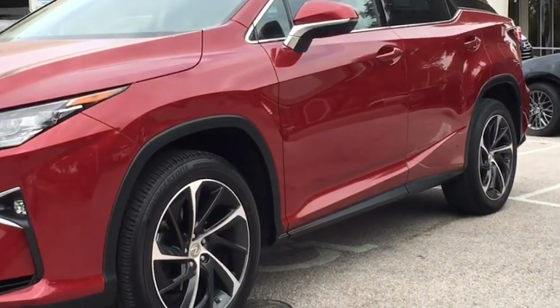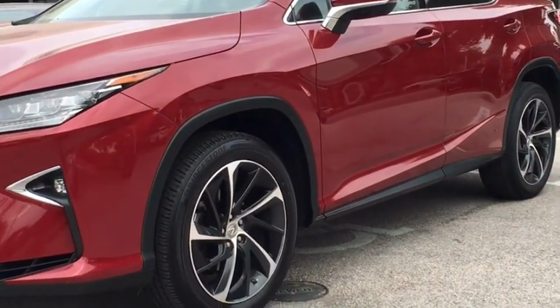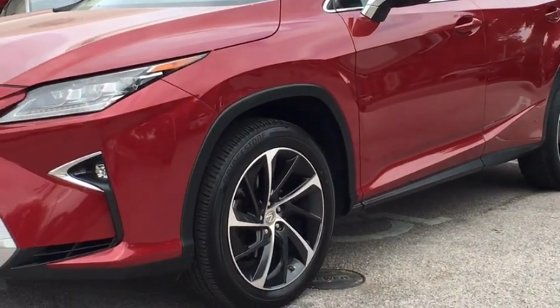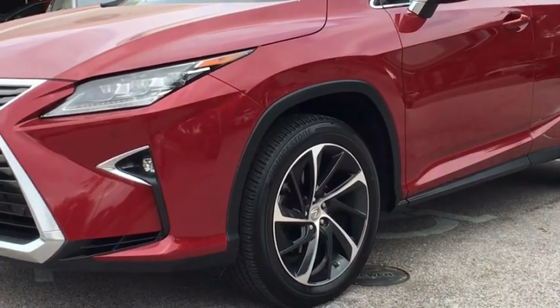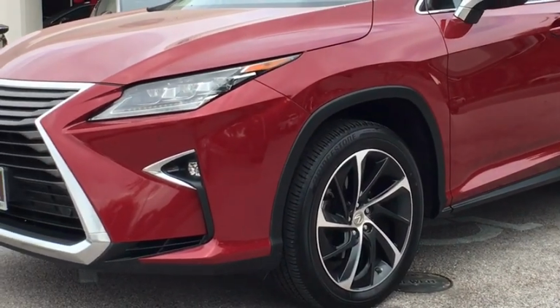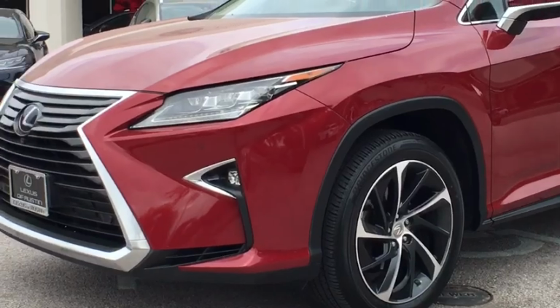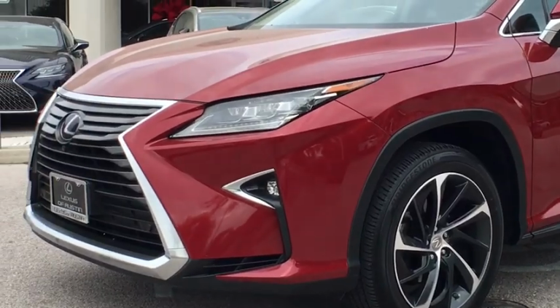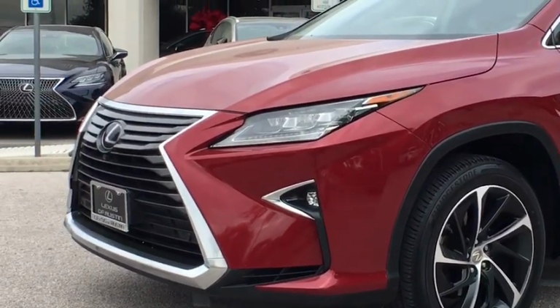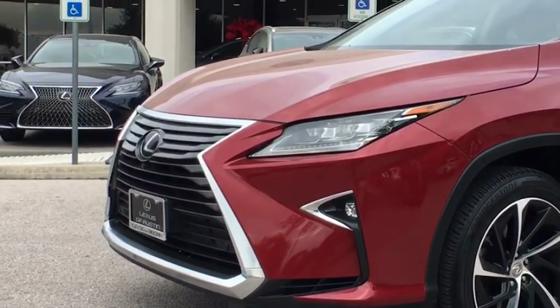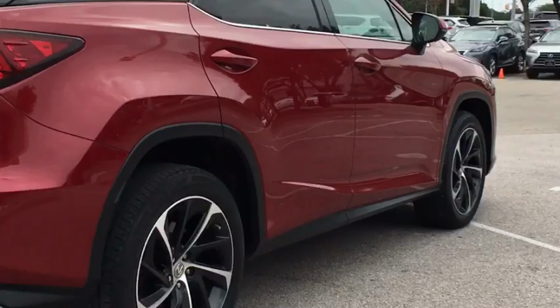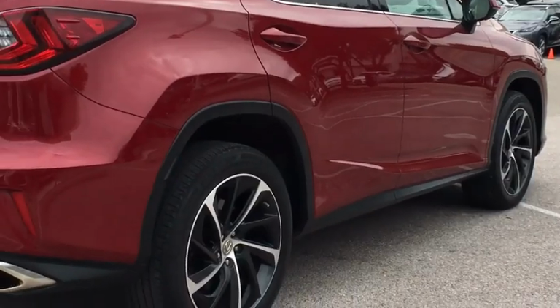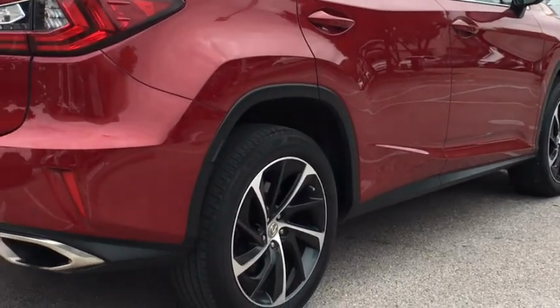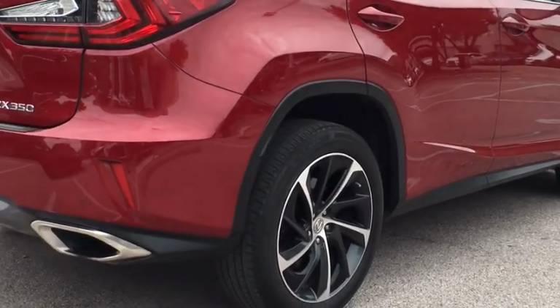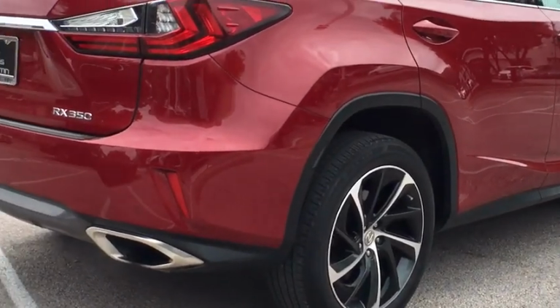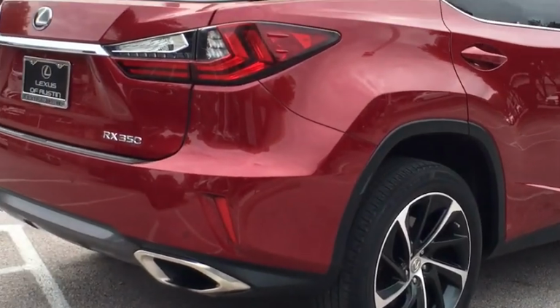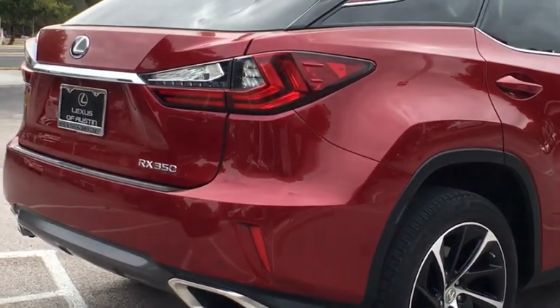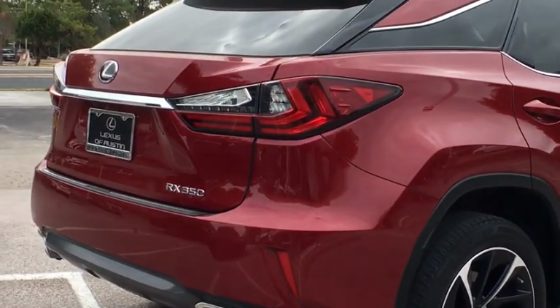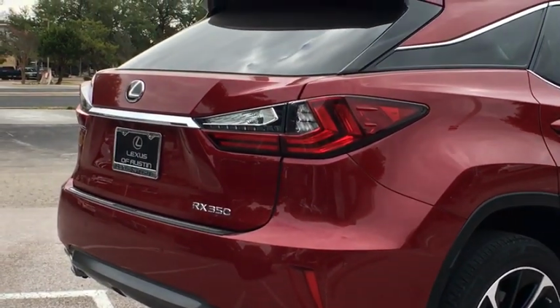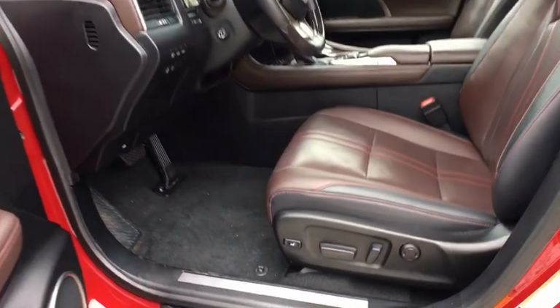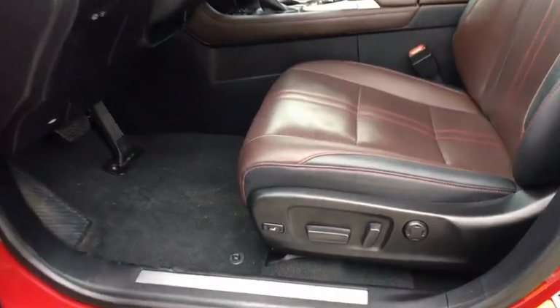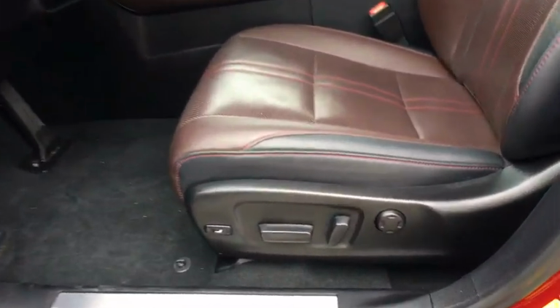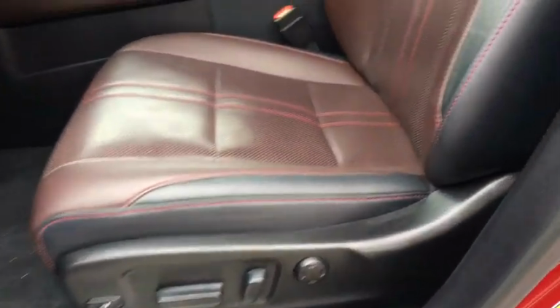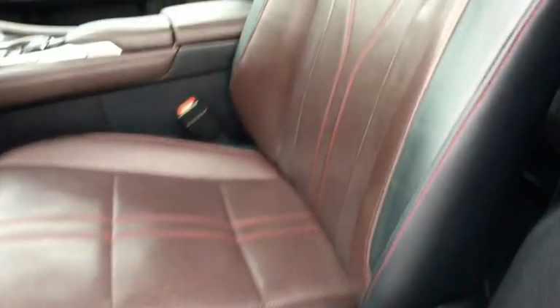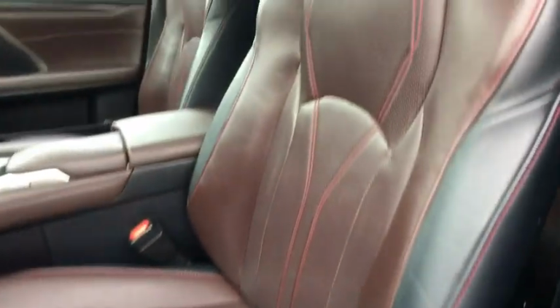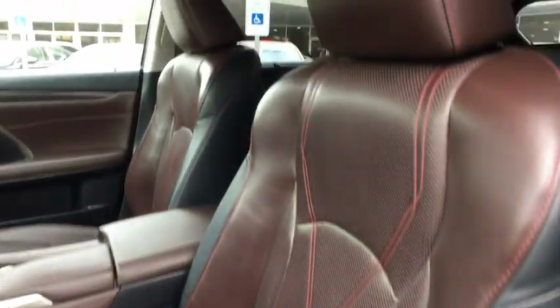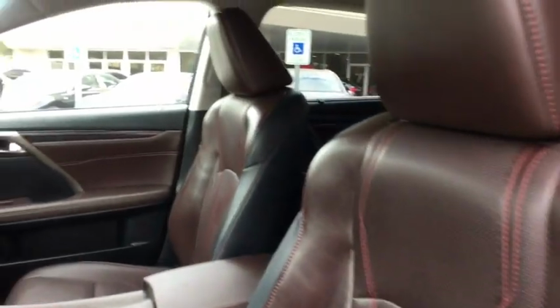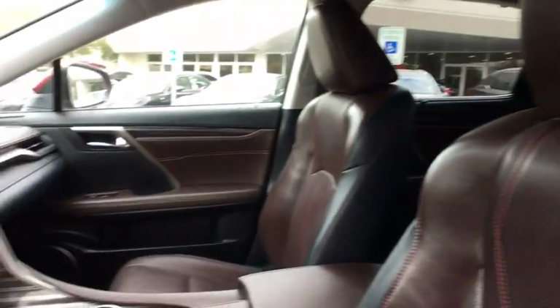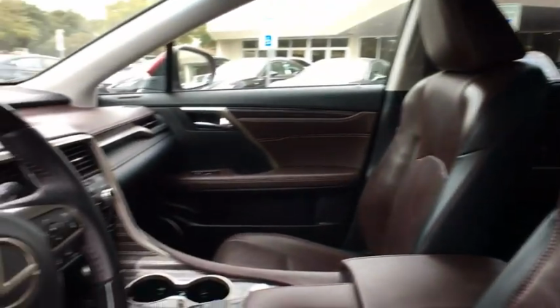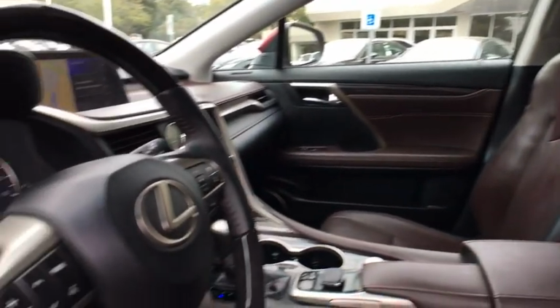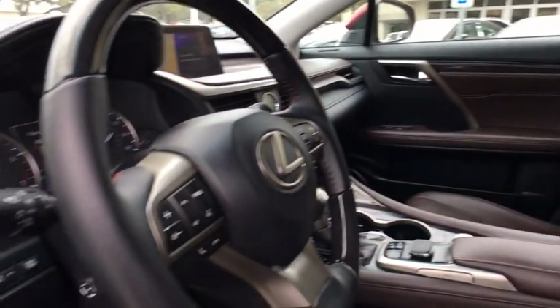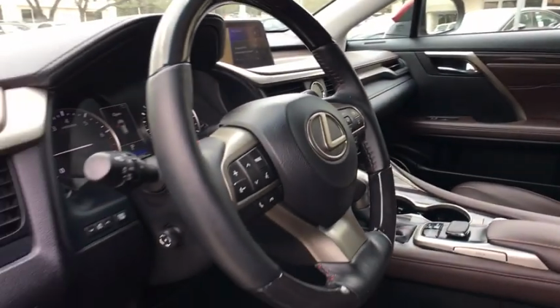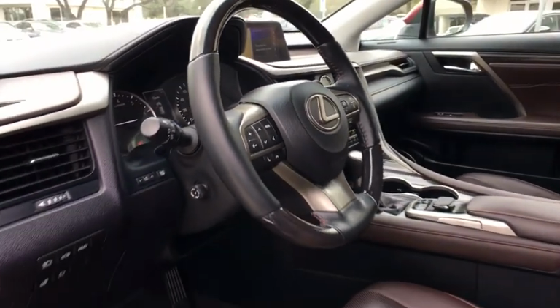traction control, keyless entry, power passenger seat, power driver's seat, leather-wrapped steering wheel, Bluetooth, dual airbags, power steering, alloy wheels, cruise control, four-wheel disc brakes,